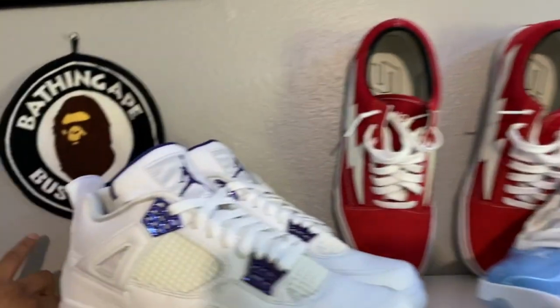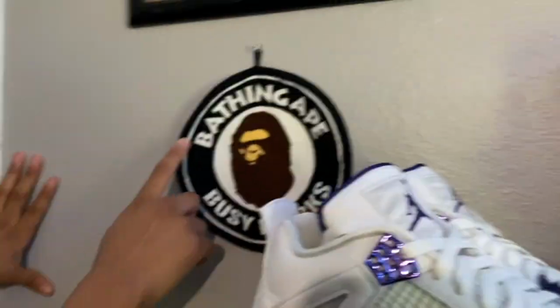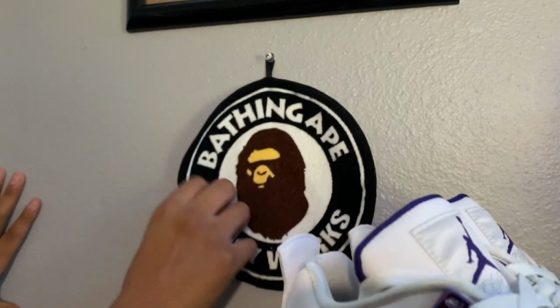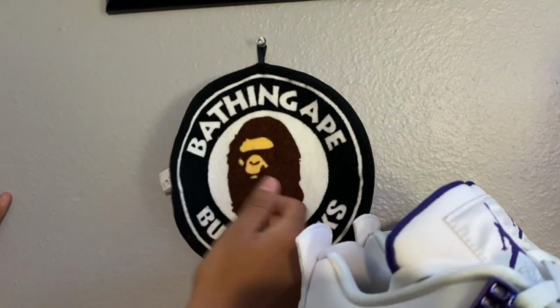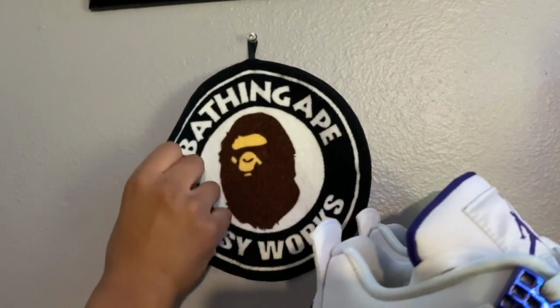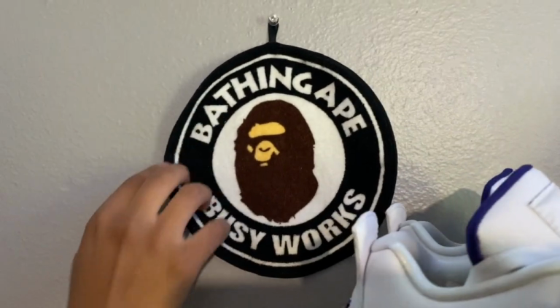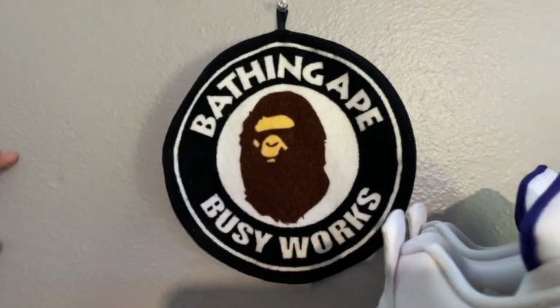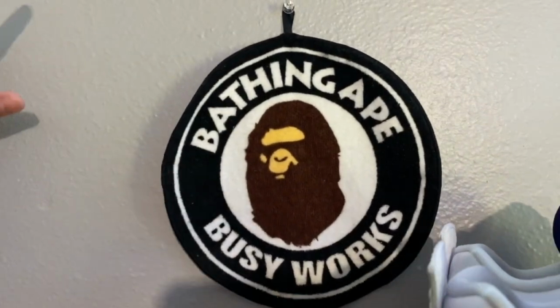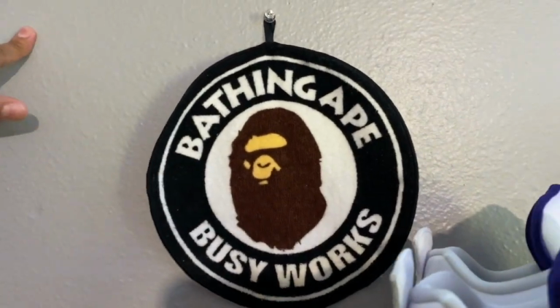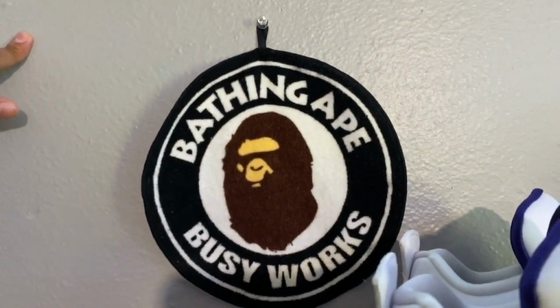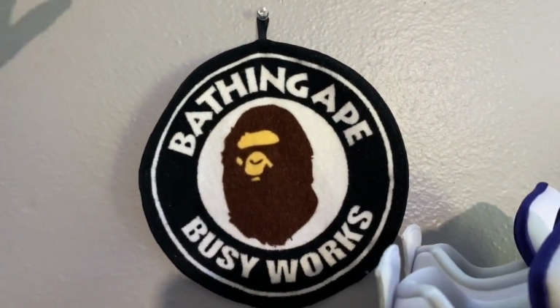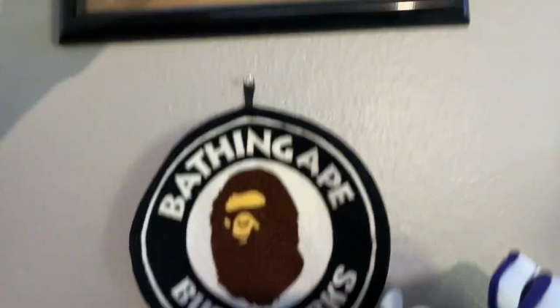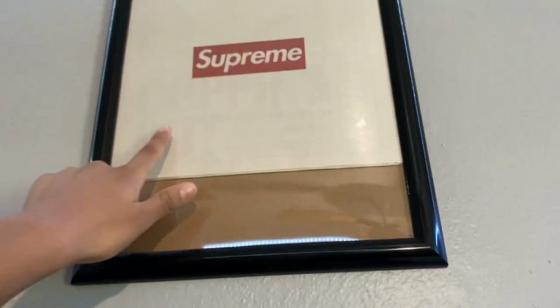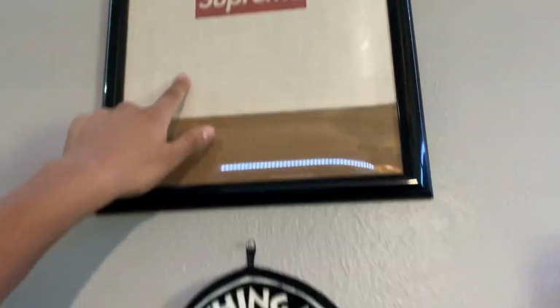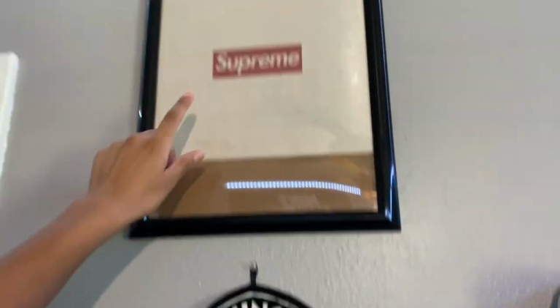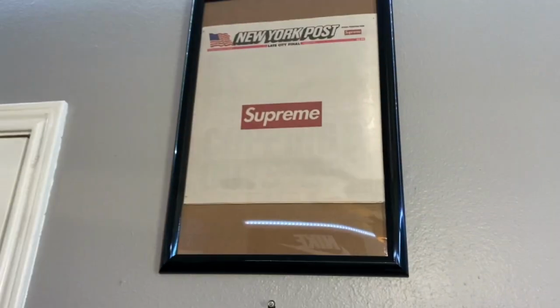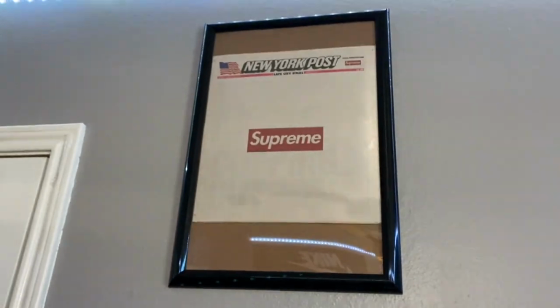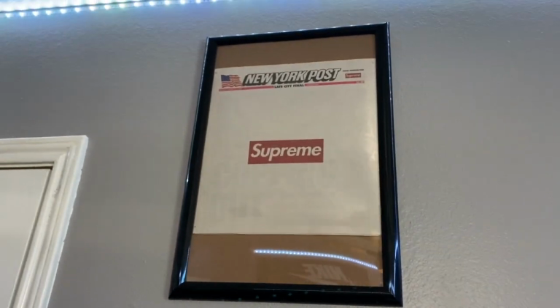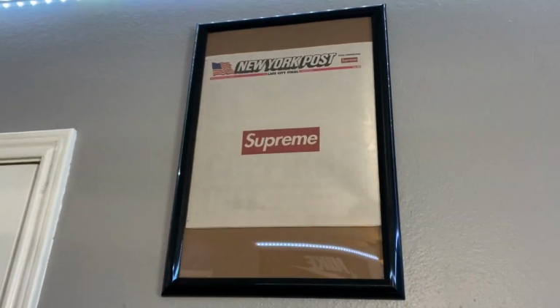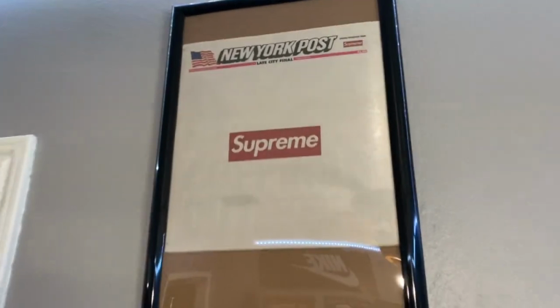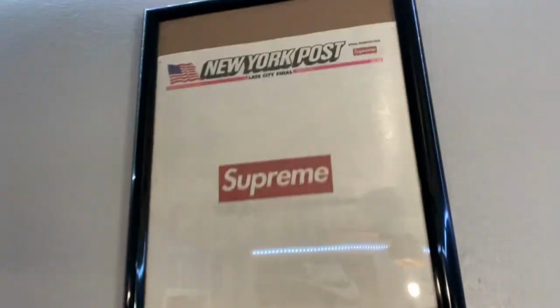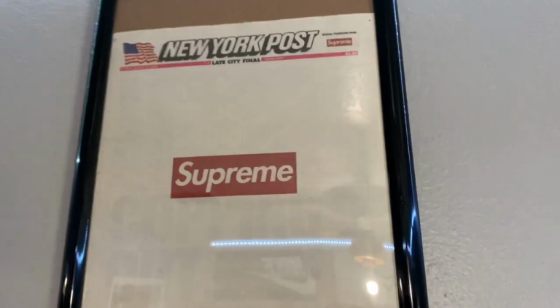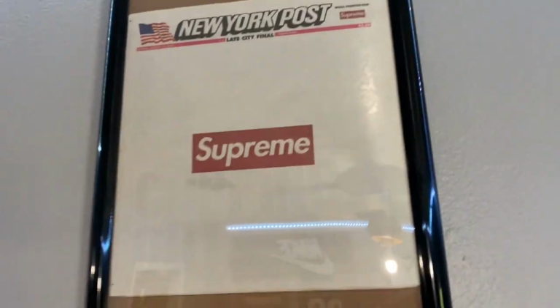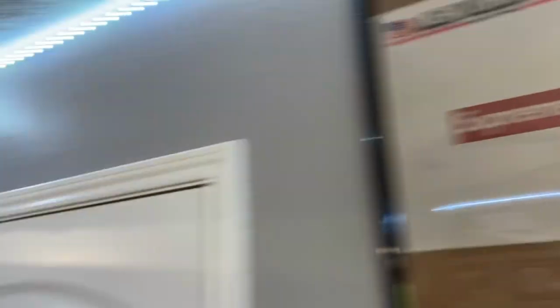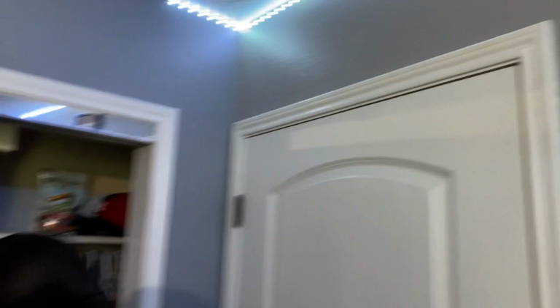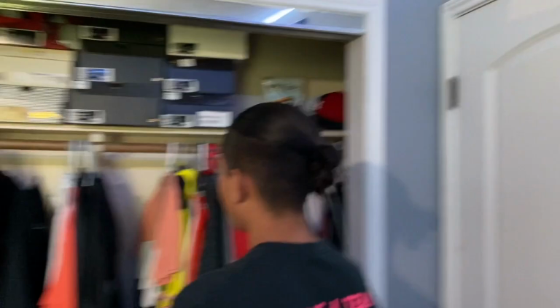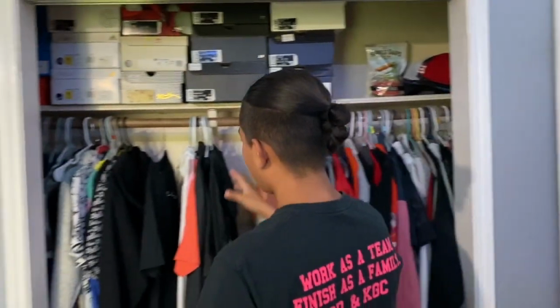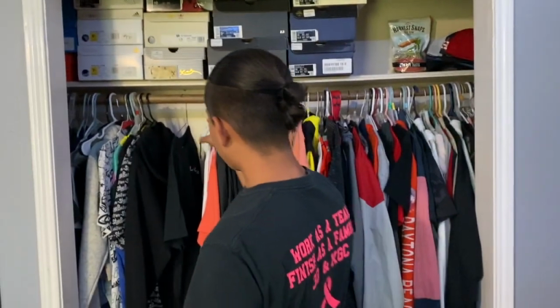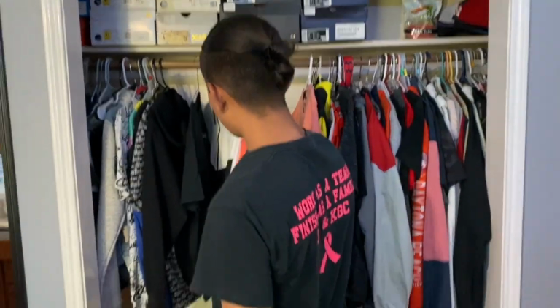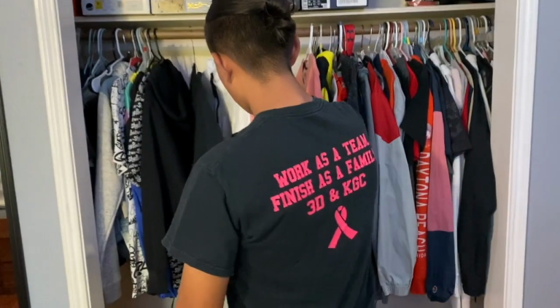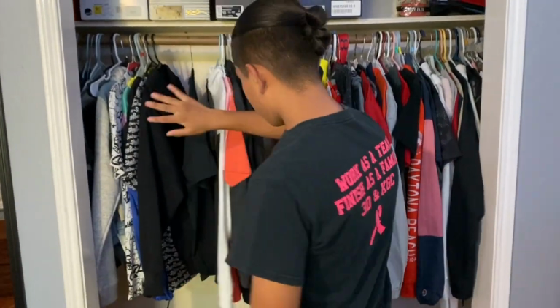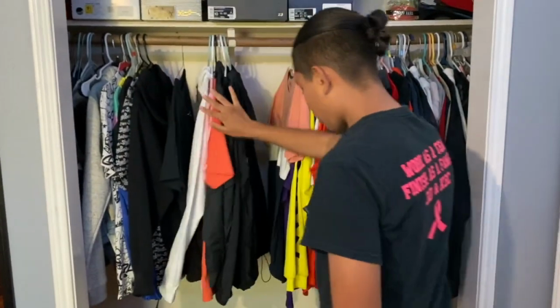Moving on, we have the Bathing Ape mini towel from Club Never here in Houston, and we have the Supreme newspaper — I believe it's the 2018 one. And moving on into my closet, we have my wardrobe.